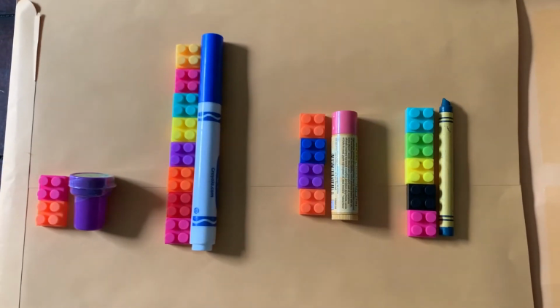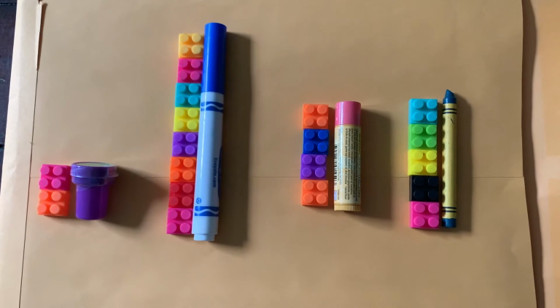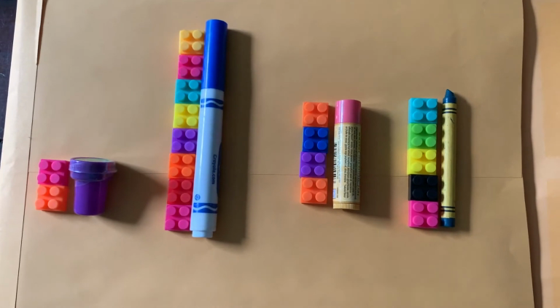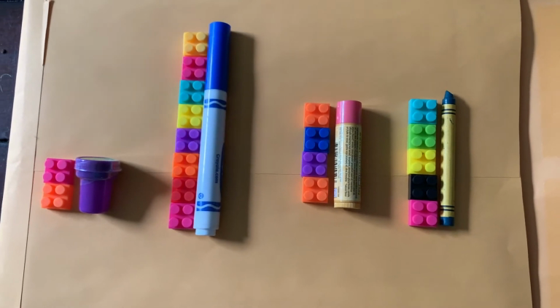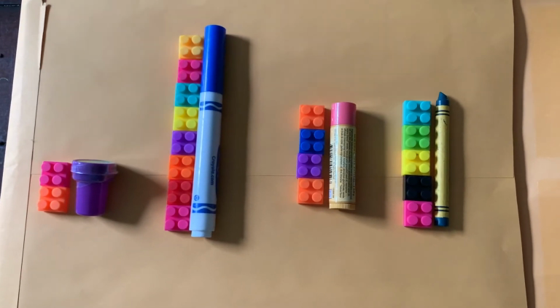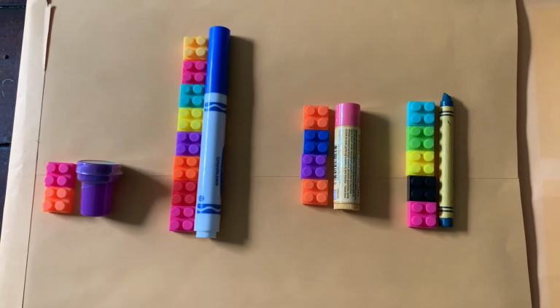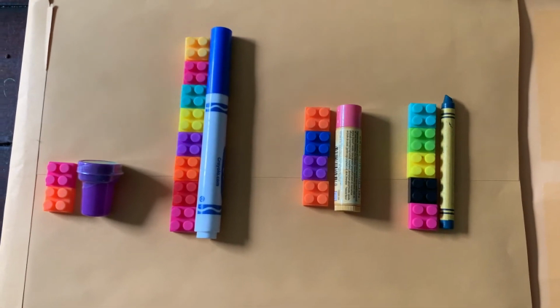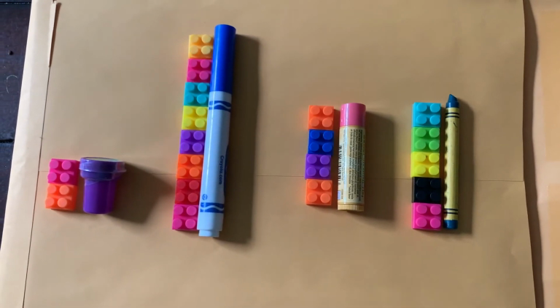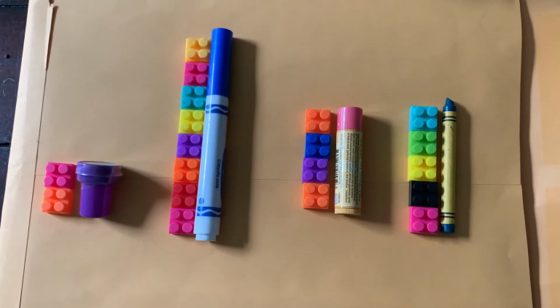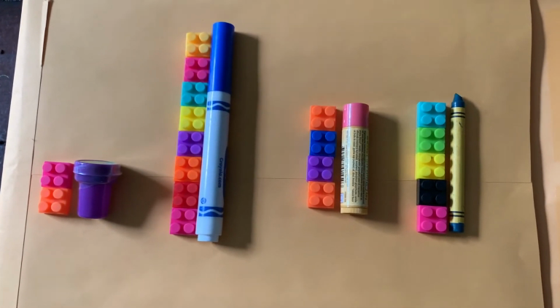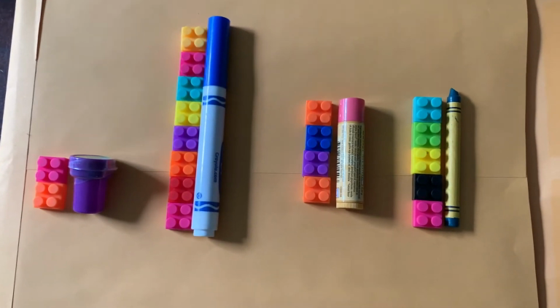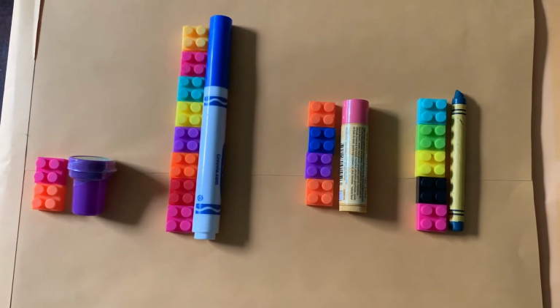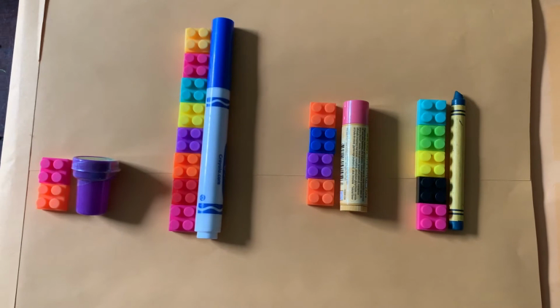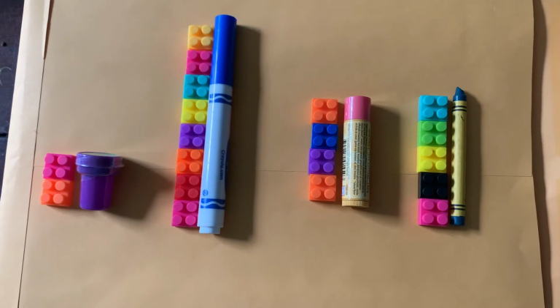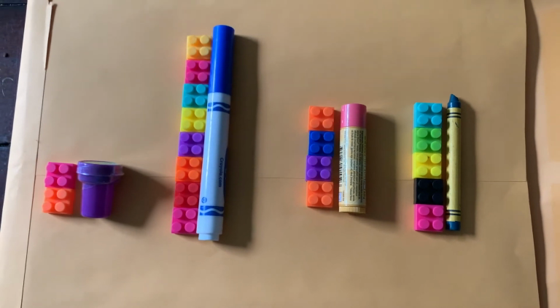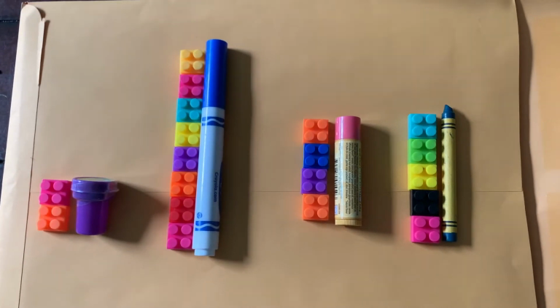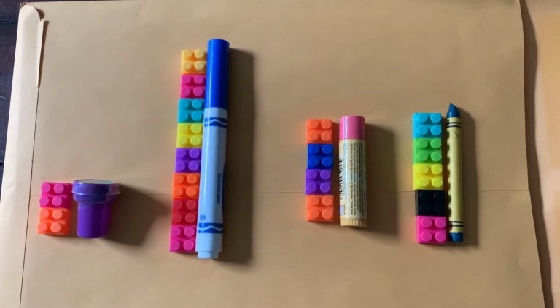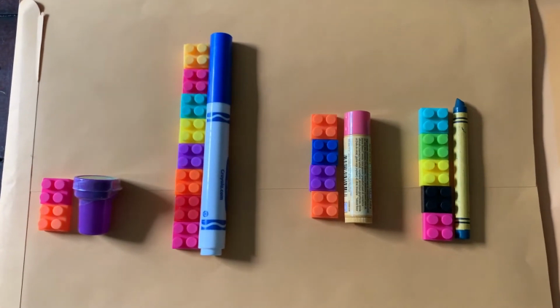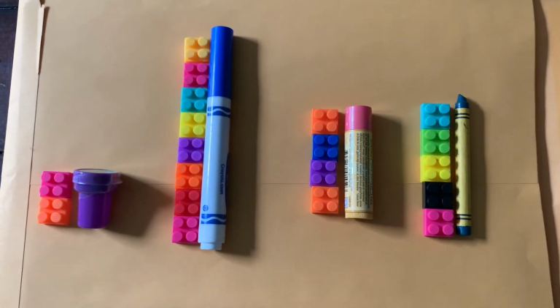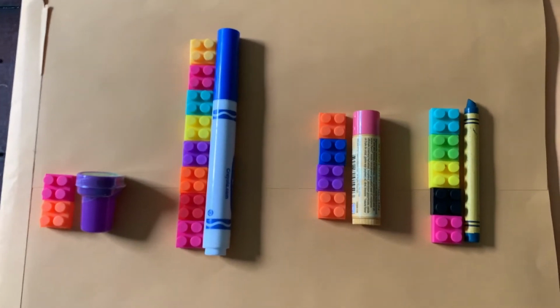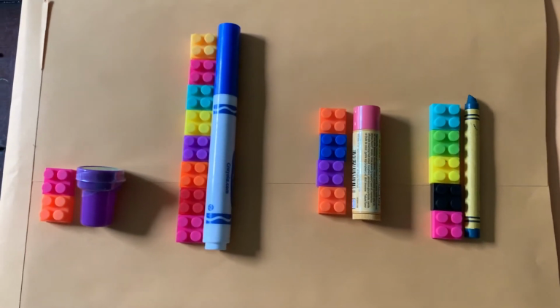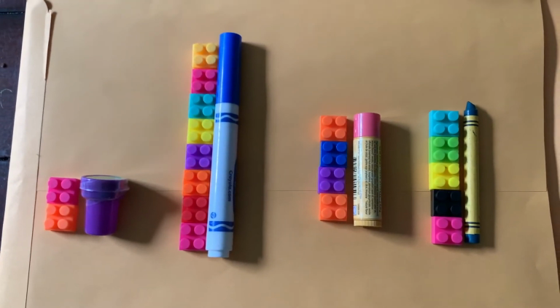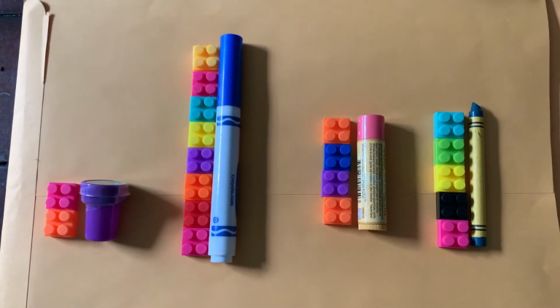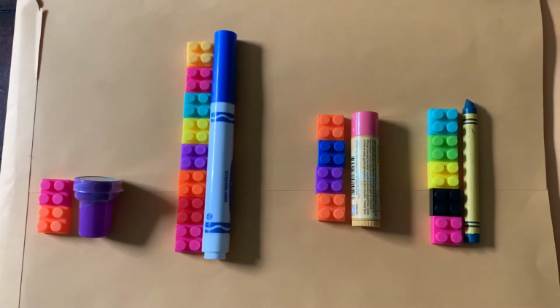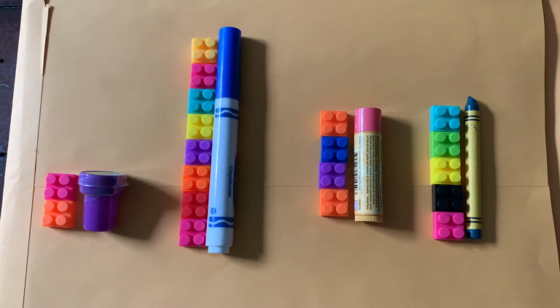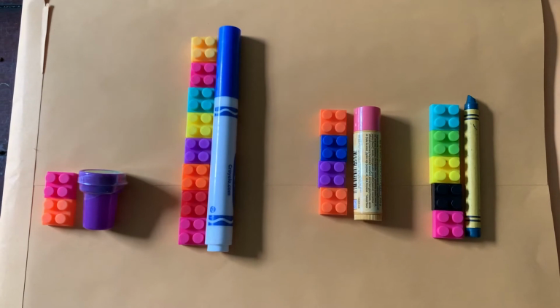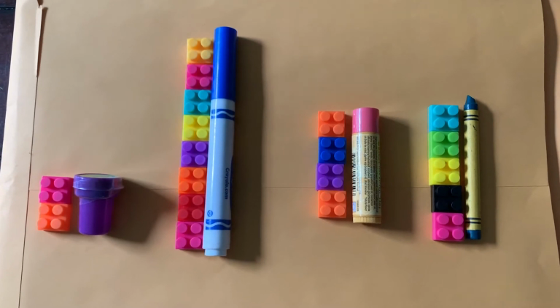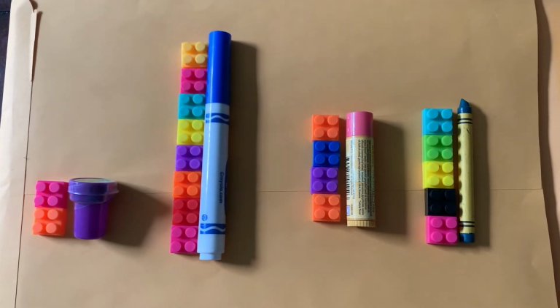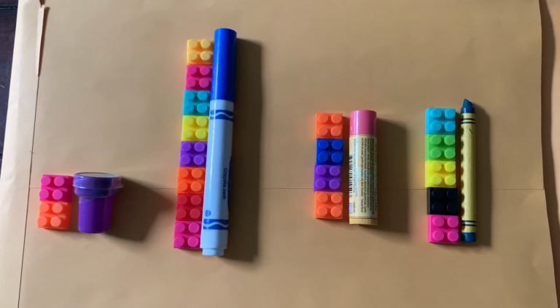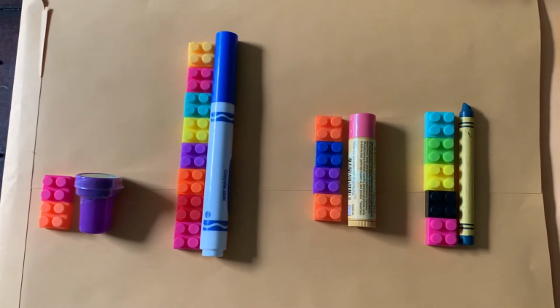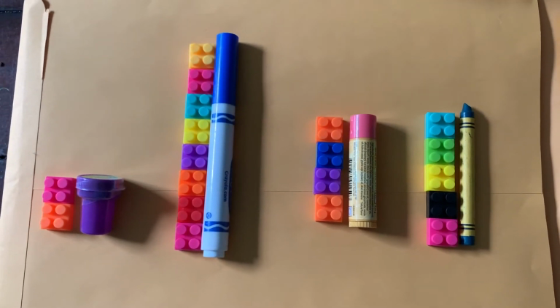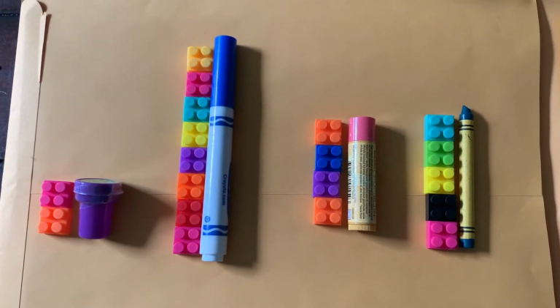We're going to play a game that when we play at school we usually have unifix cubes to measure with — we click them together and stand them up. But I'm using what I have at home, so we're going to measure some objects. I'm going to give you some clues, some length riddles, and you have to figure out which object I'm talking about.